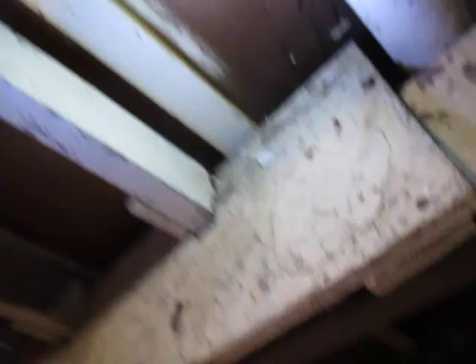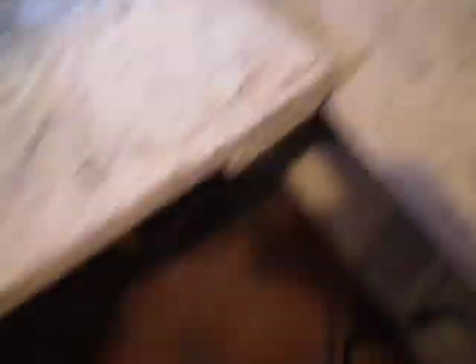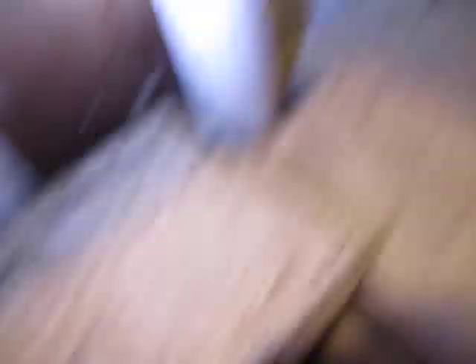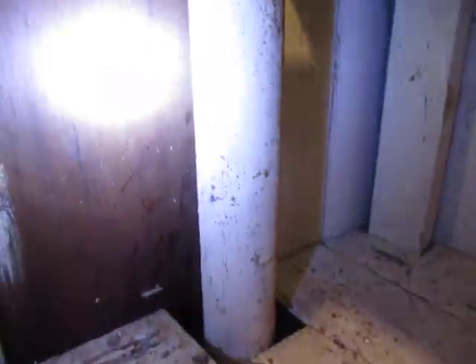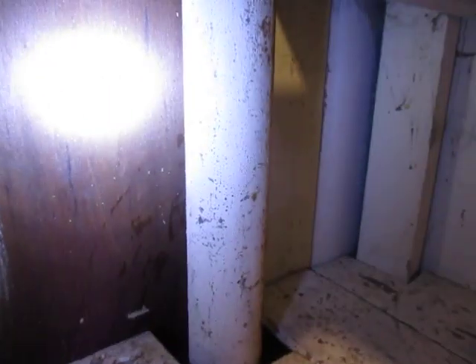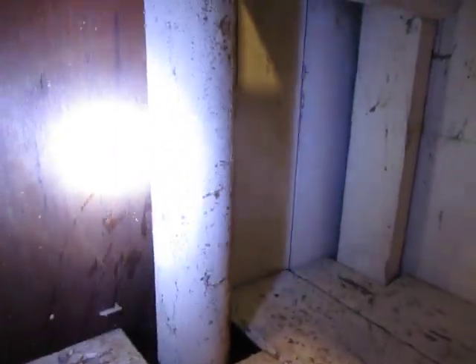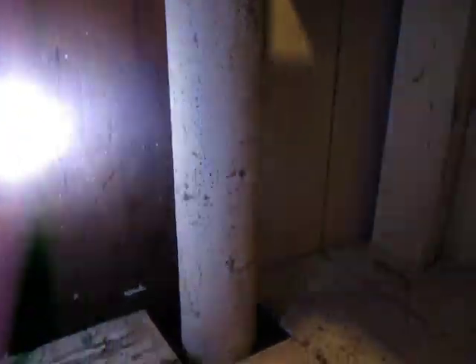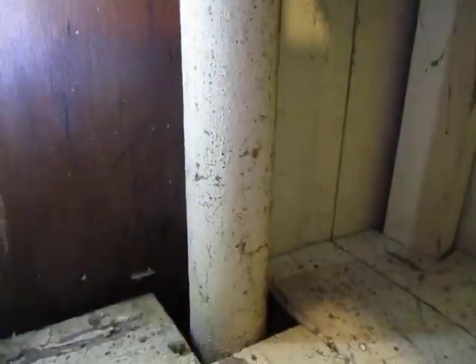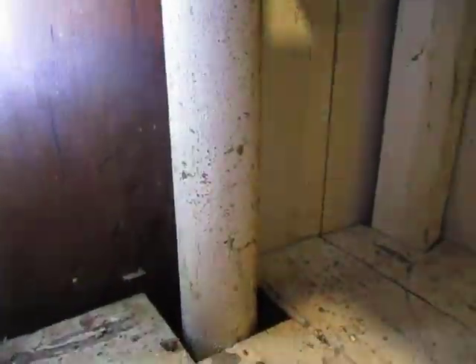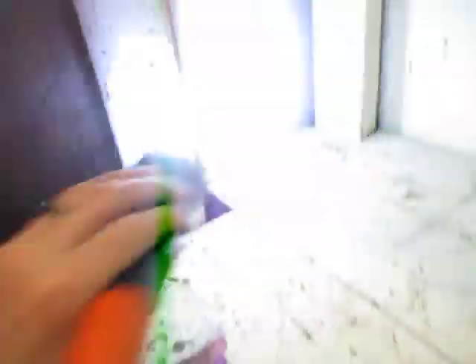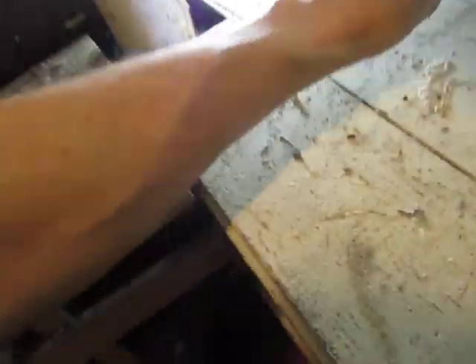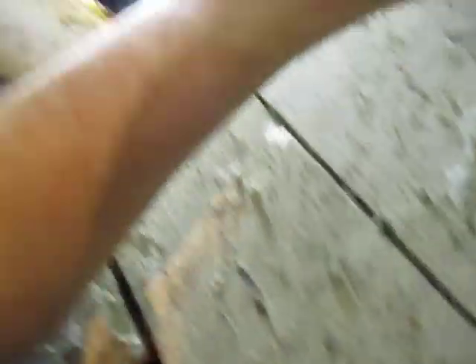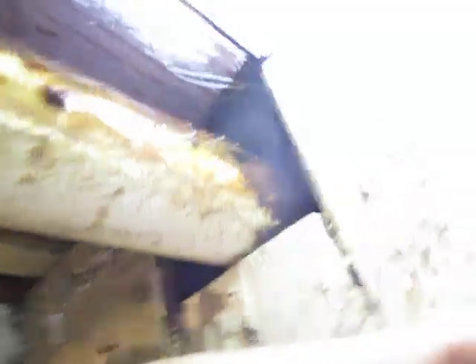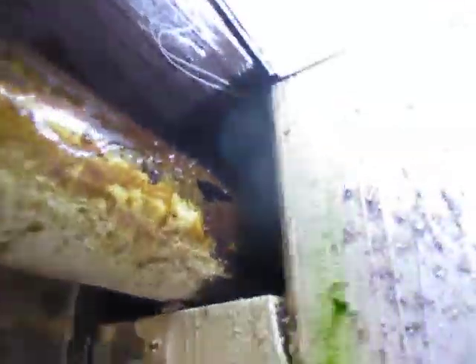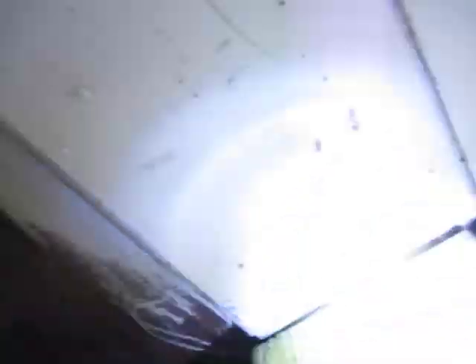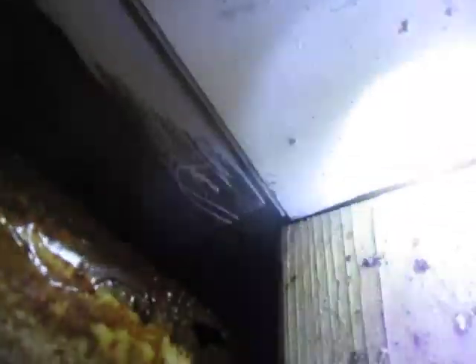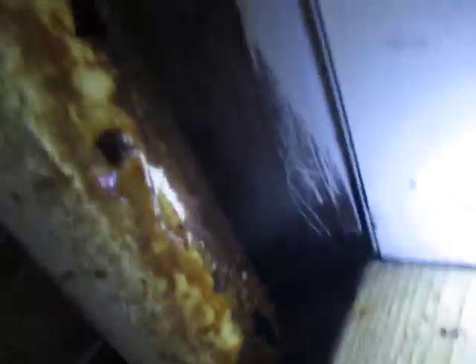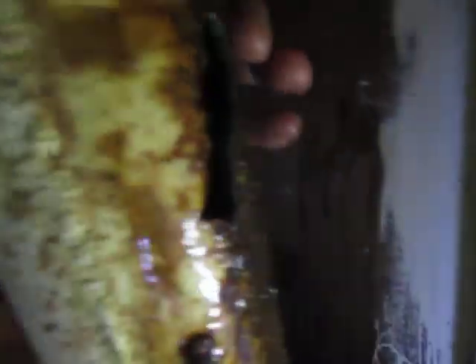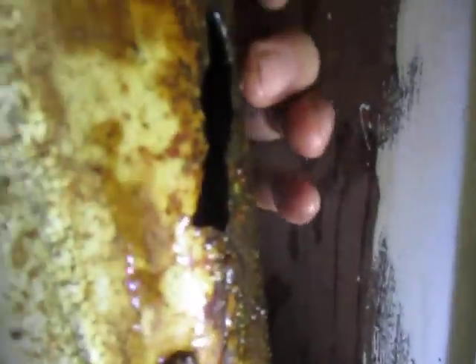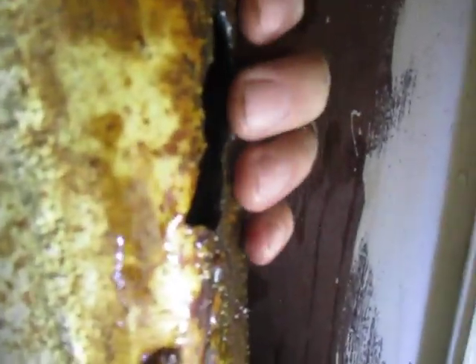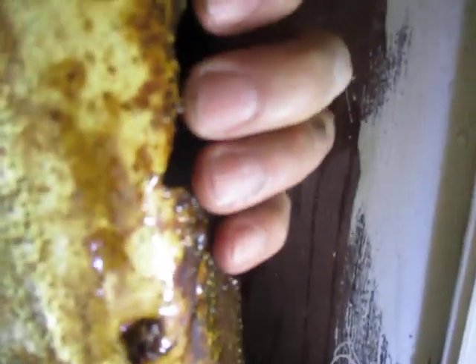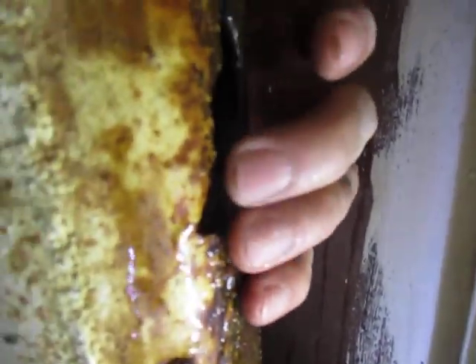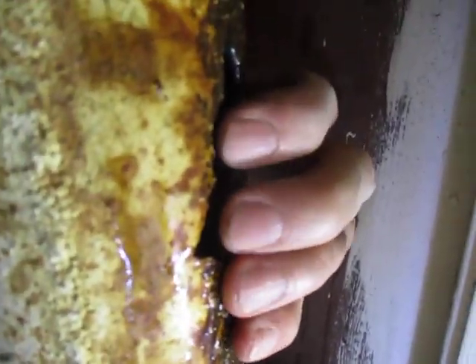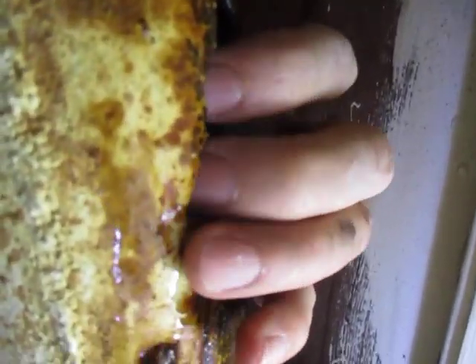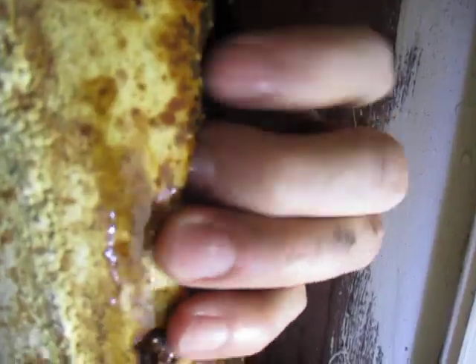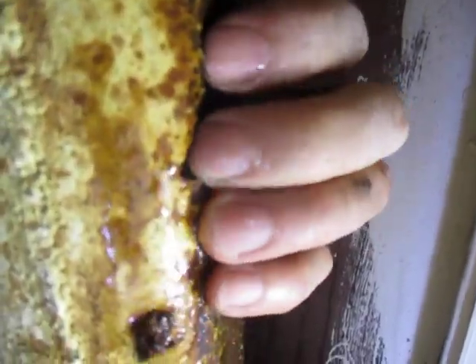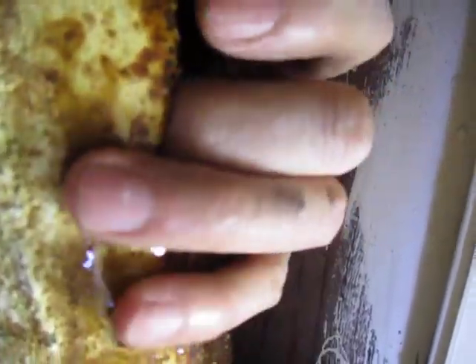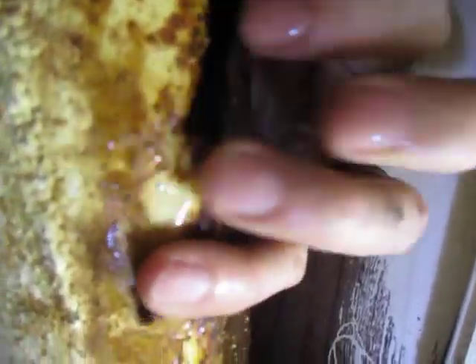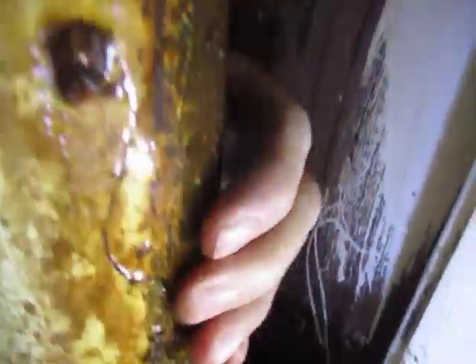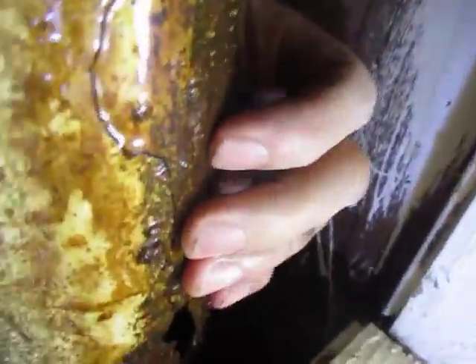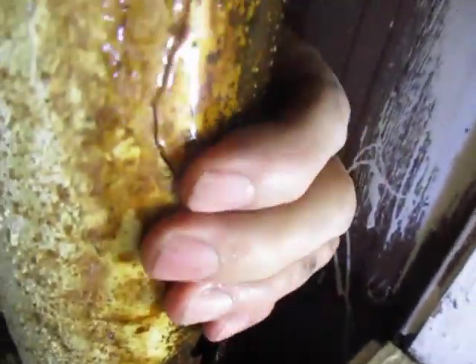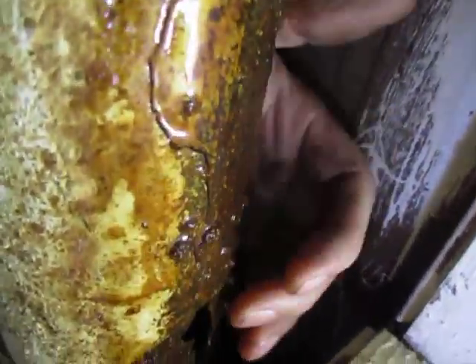On the front it looks pretty good, no problems. On the back side, I just had my customer go up there and run some water. I noticed water at the bottom — this is all rusted out on the back side.